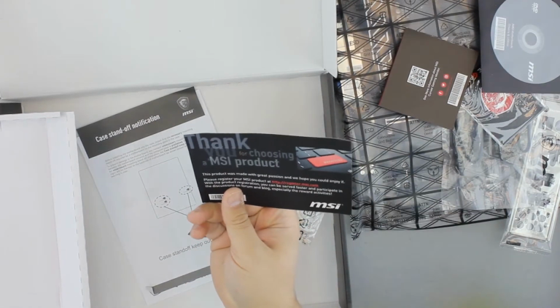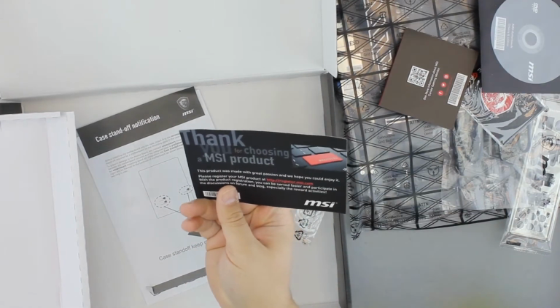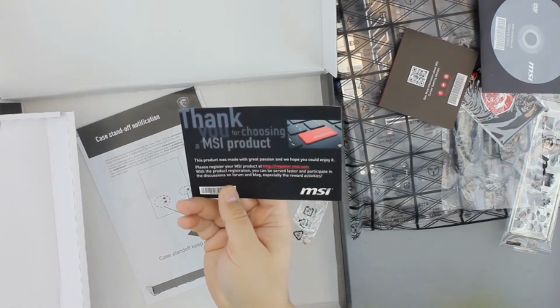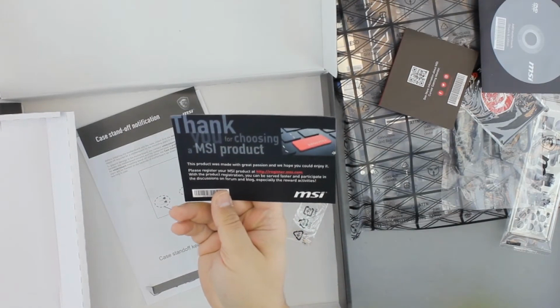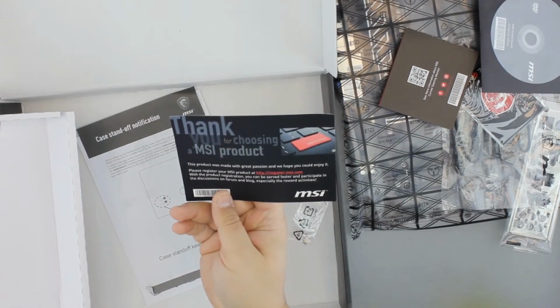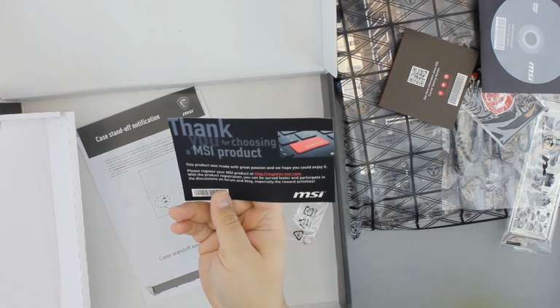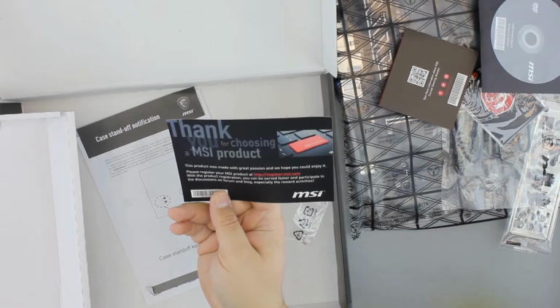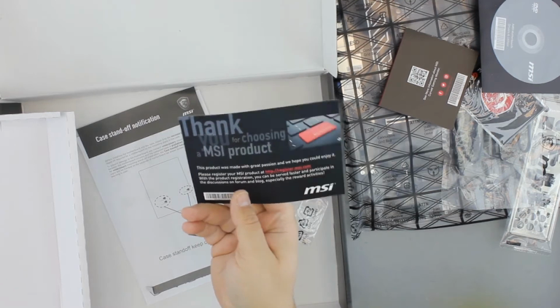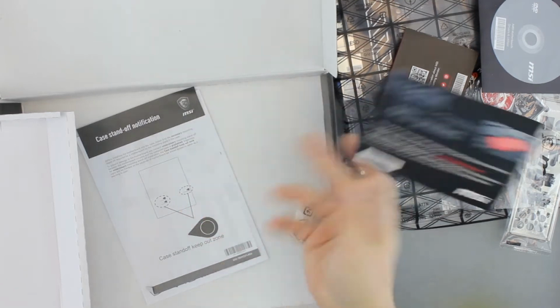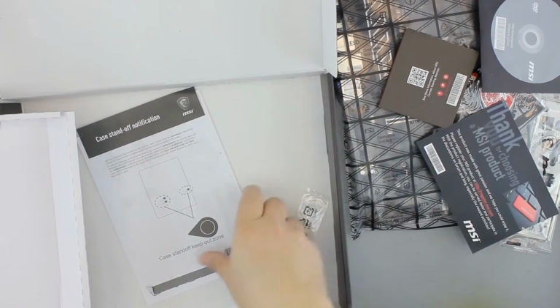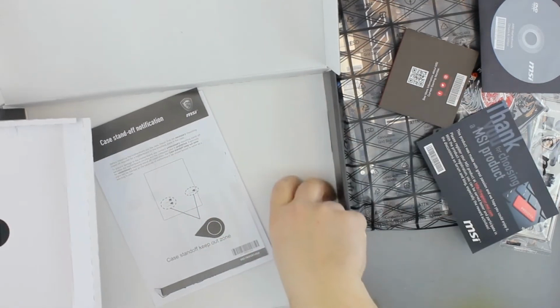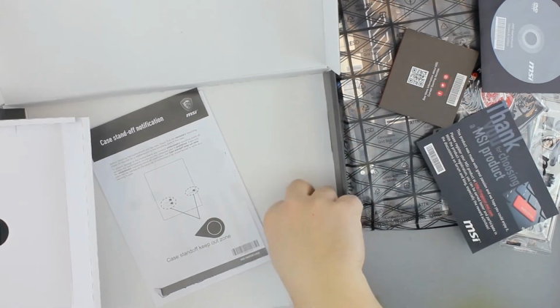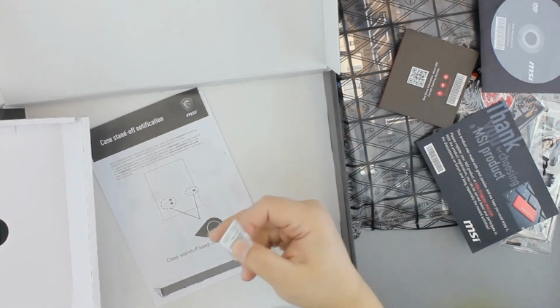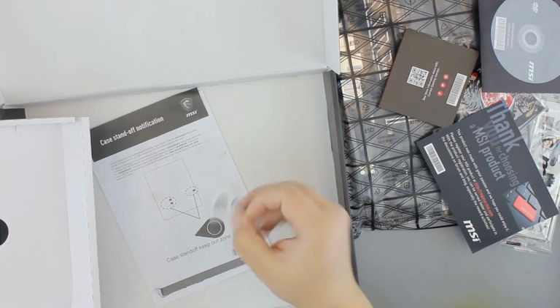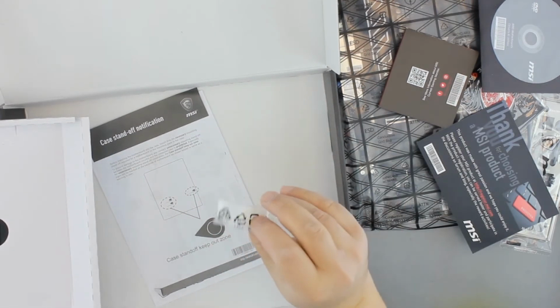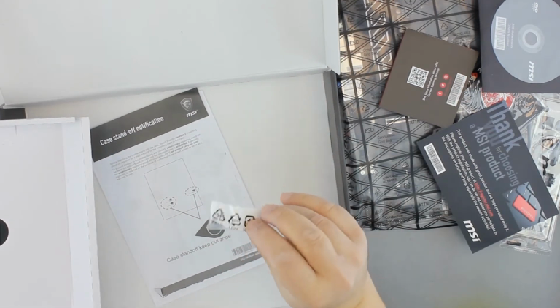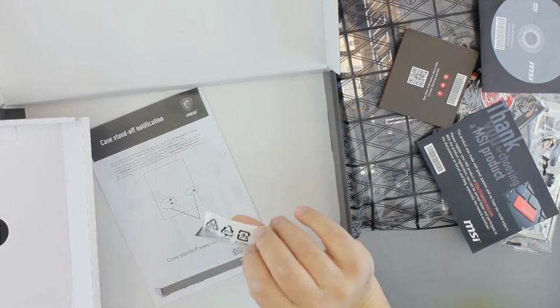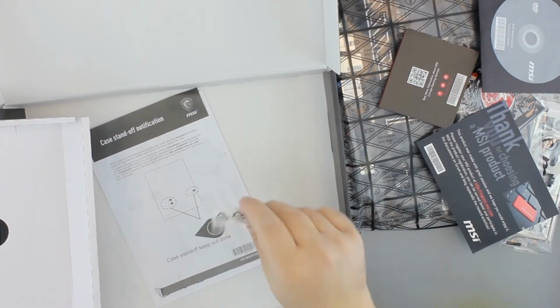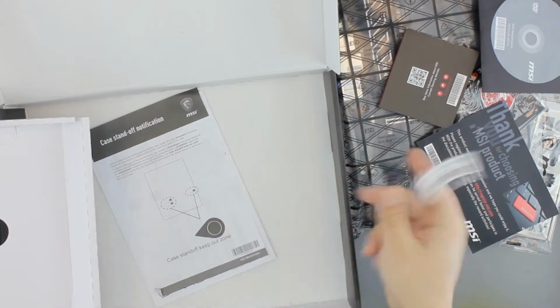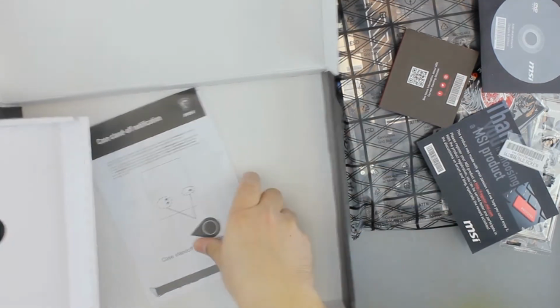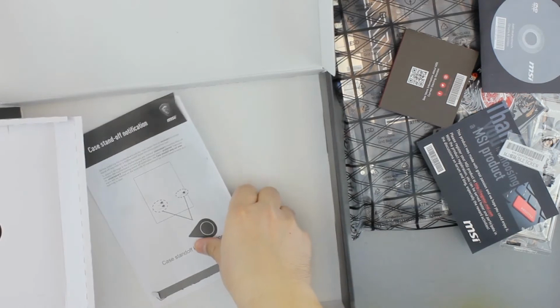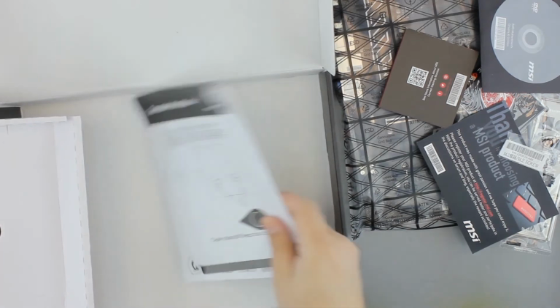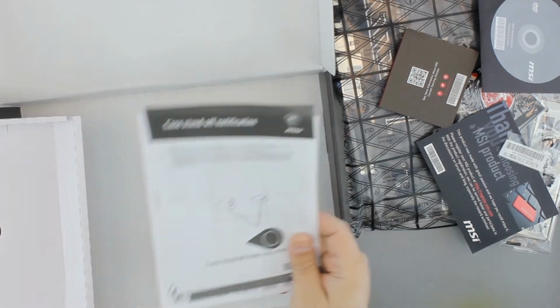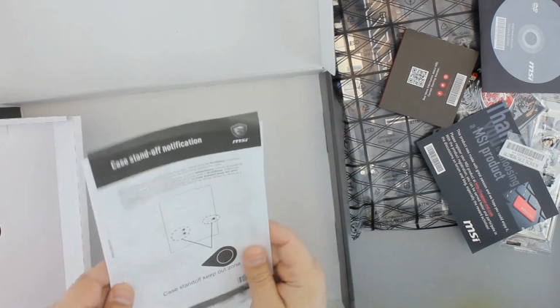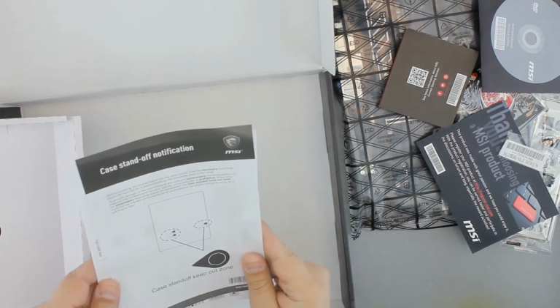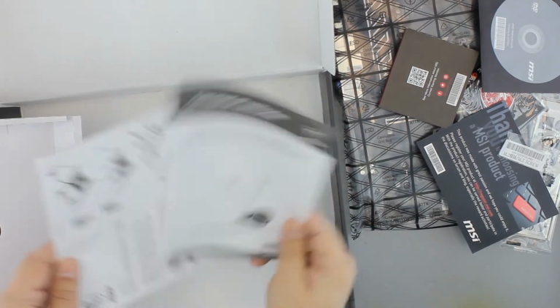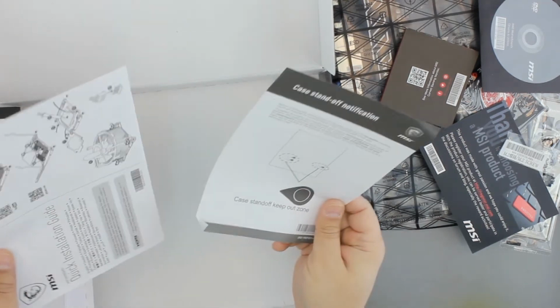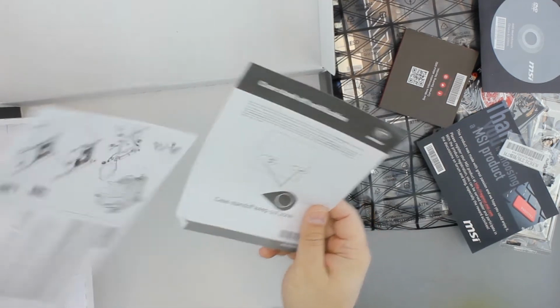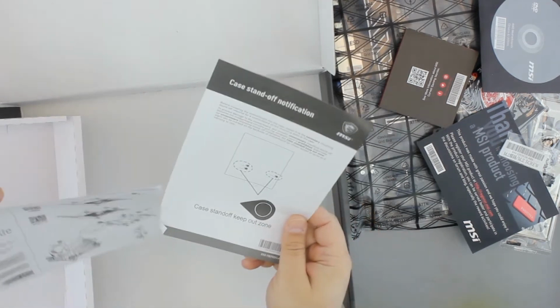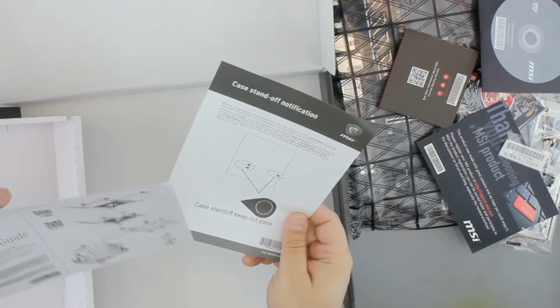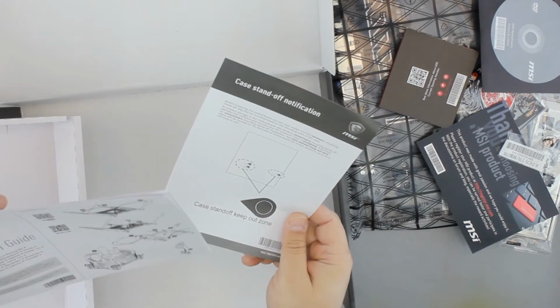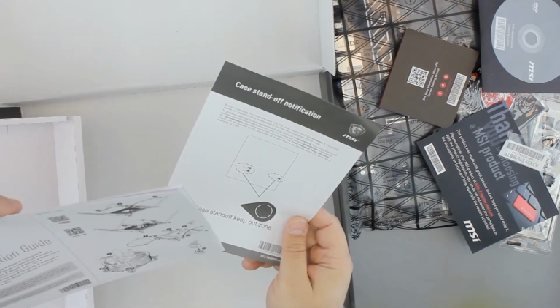Thank you for choosing MSI product. And screws for M.2 — one screw in fact — and installation guides.